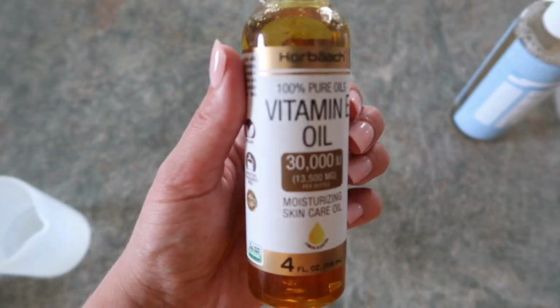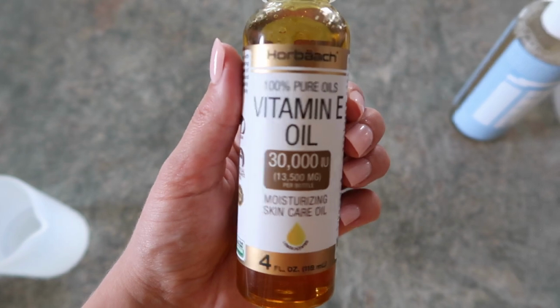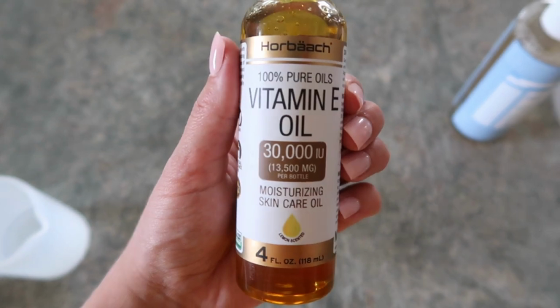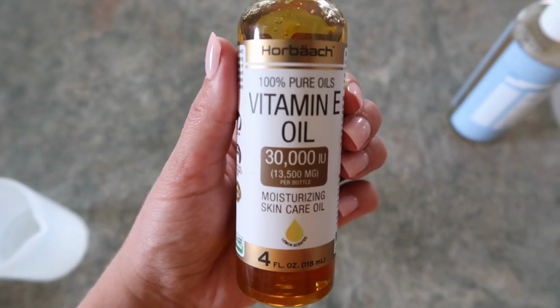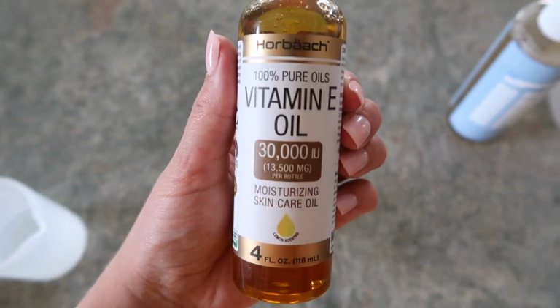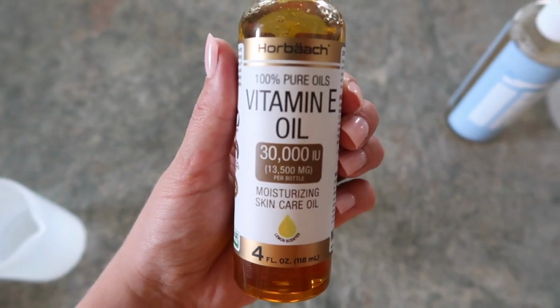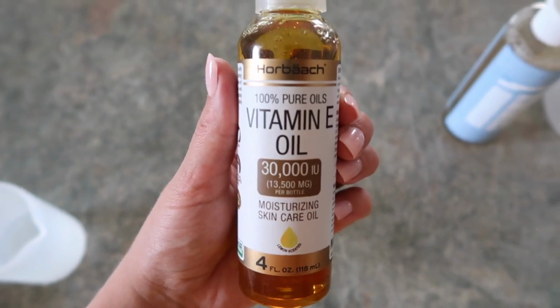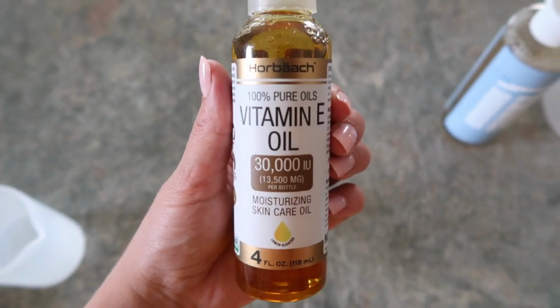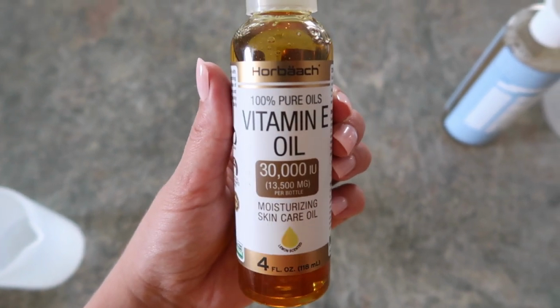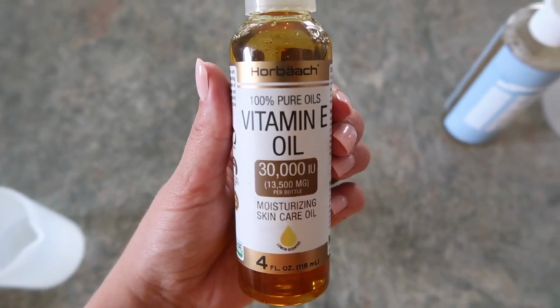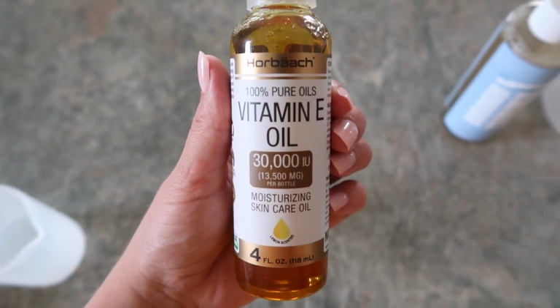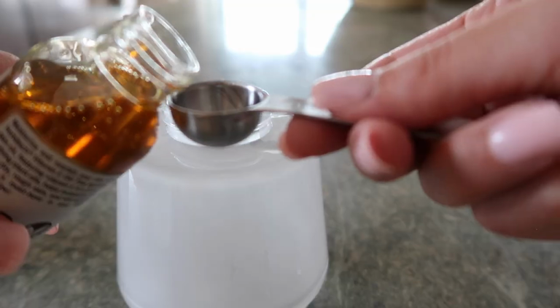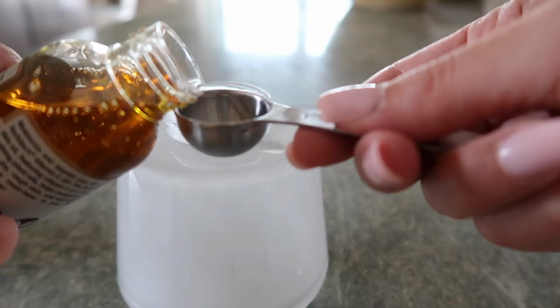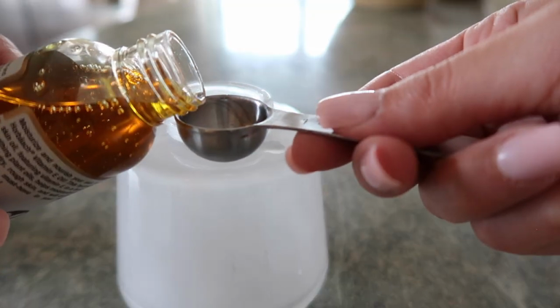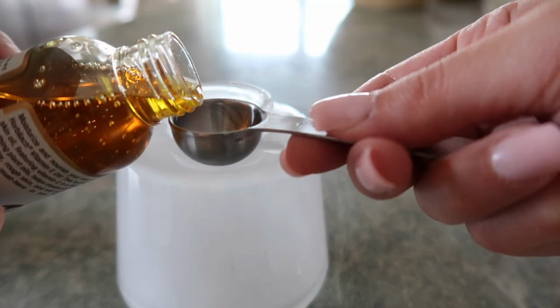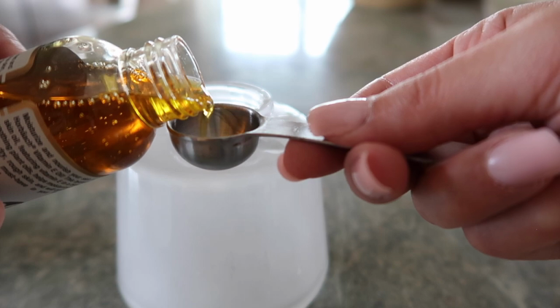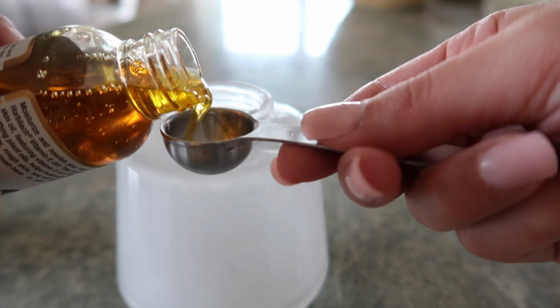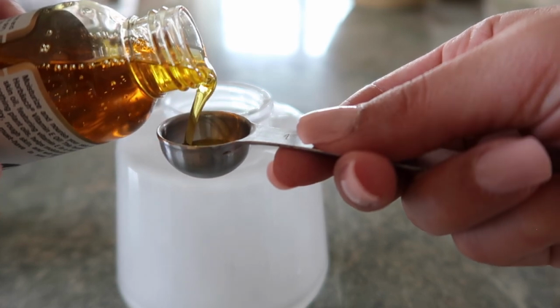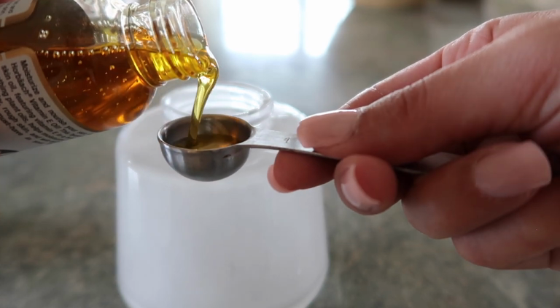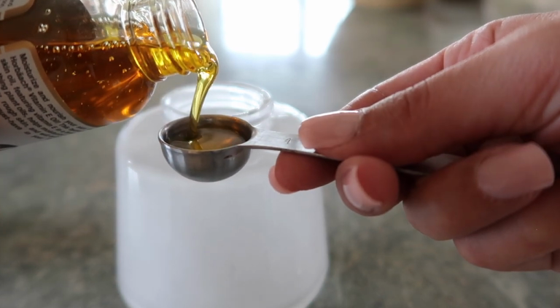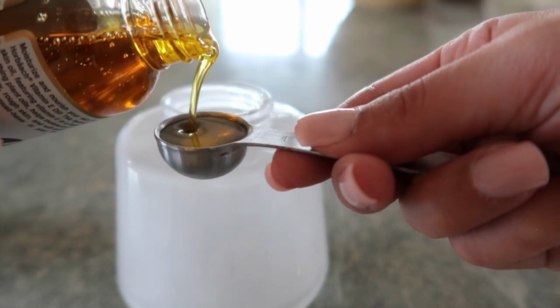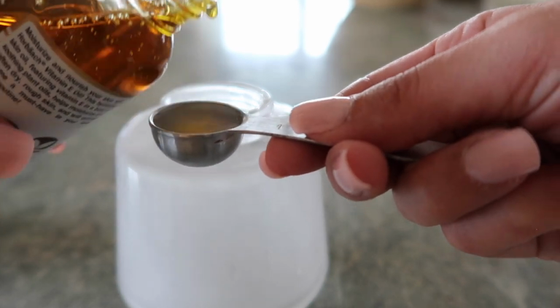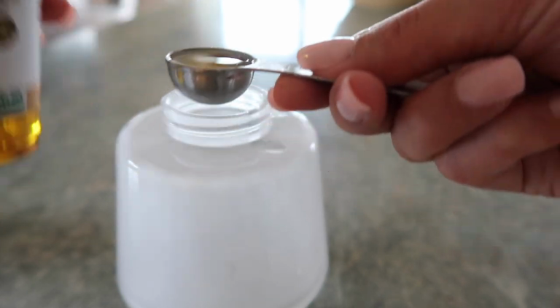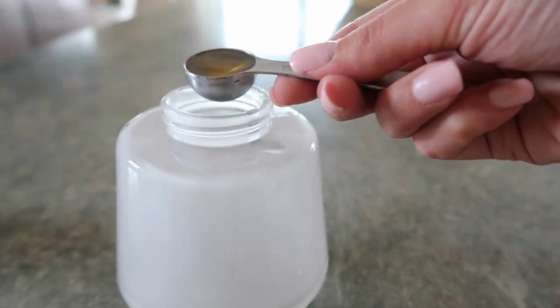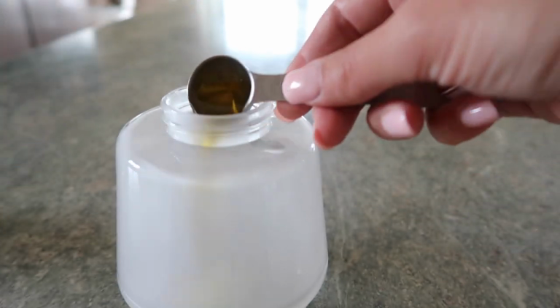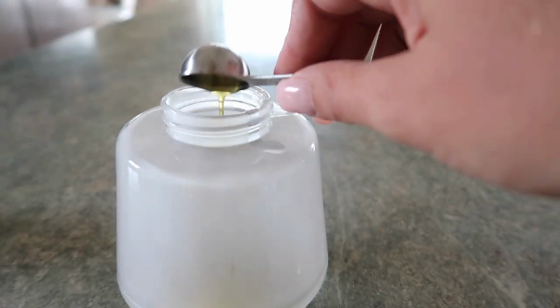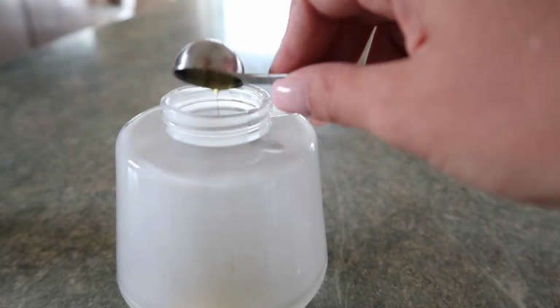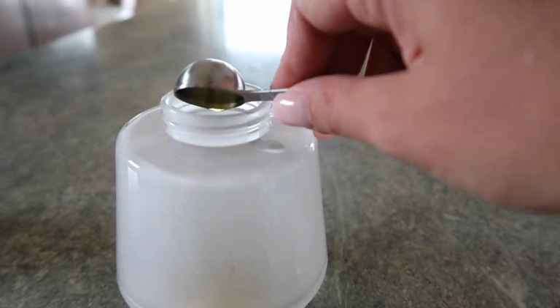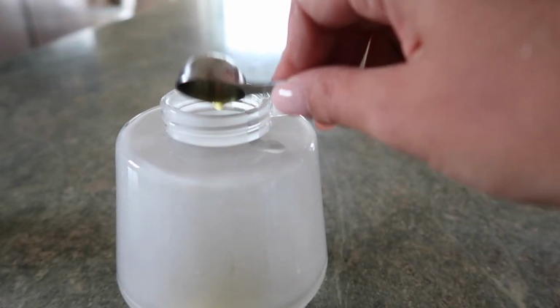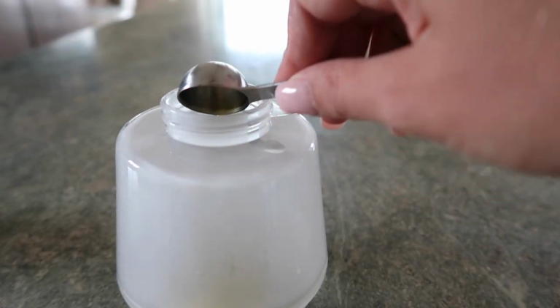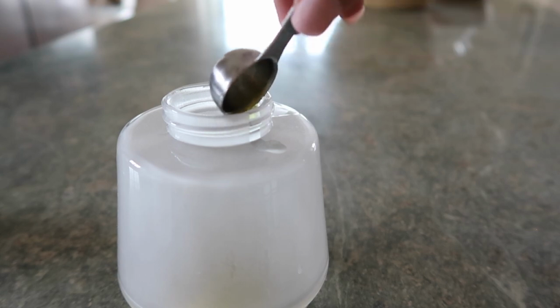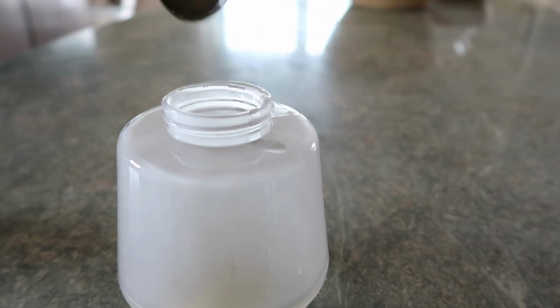The next thing you're going to add is vitamin E oil, which will make your soap more moisturizing. Both the castile soap and the vitamin E will make multiple batches of this soap, so it'll last a long time.